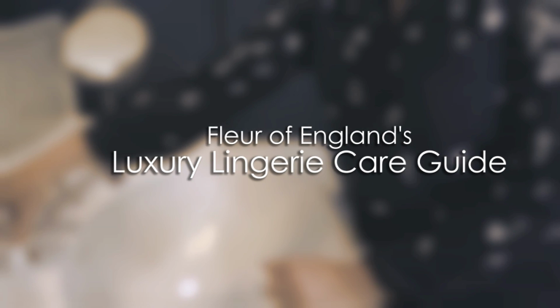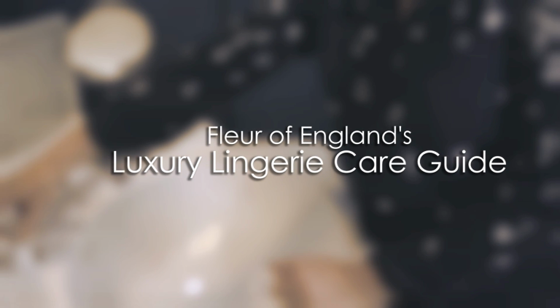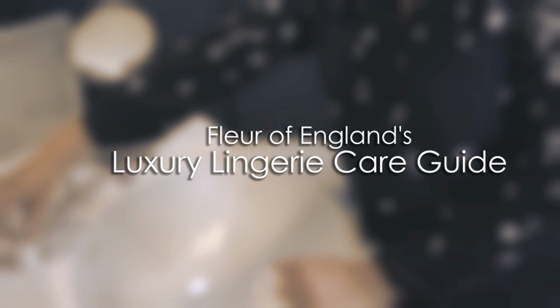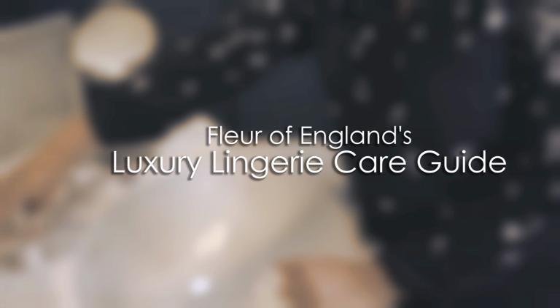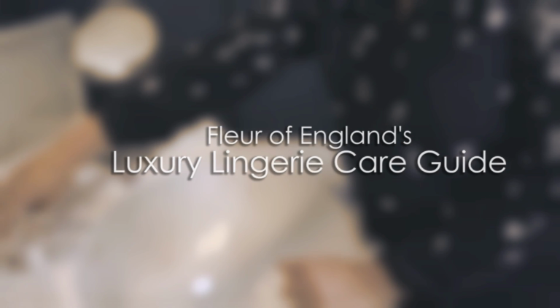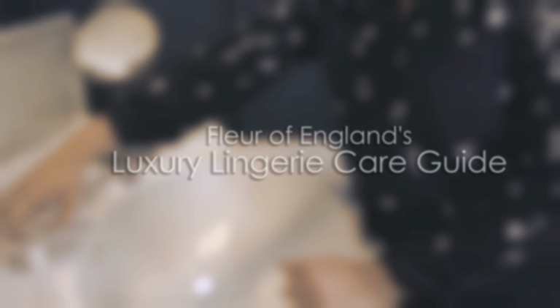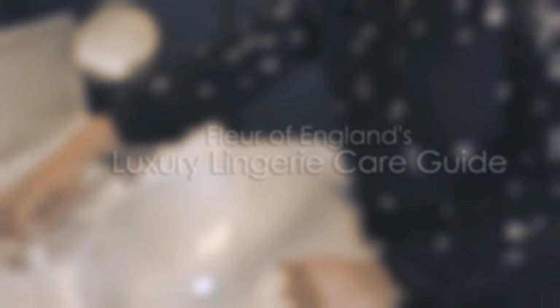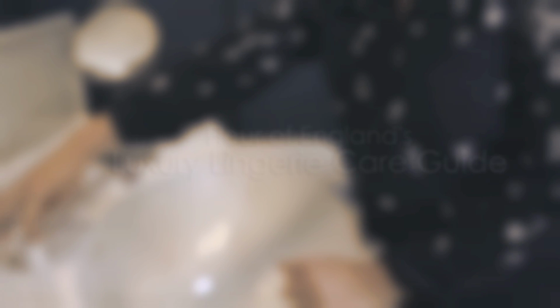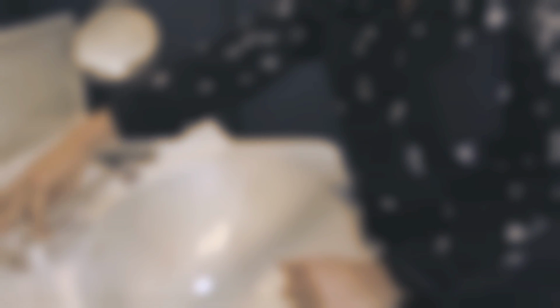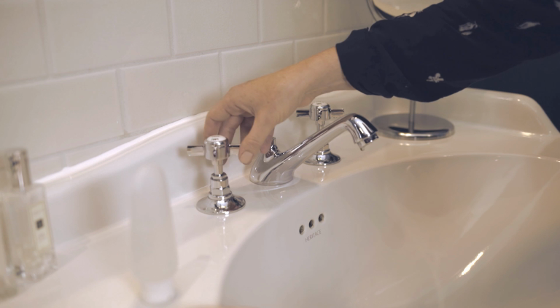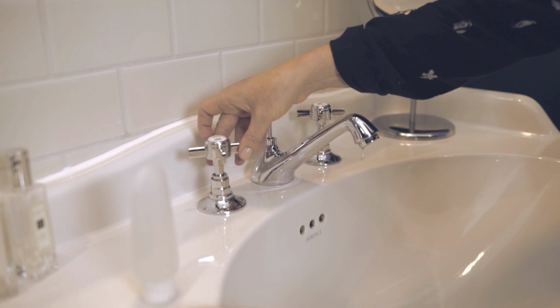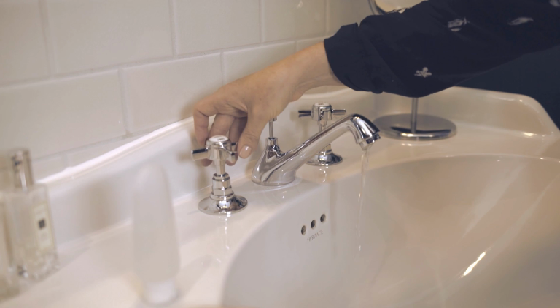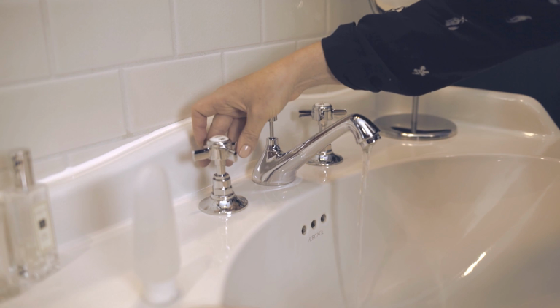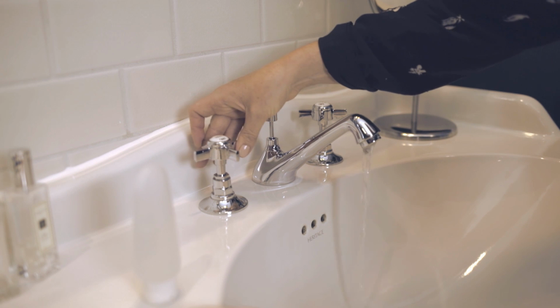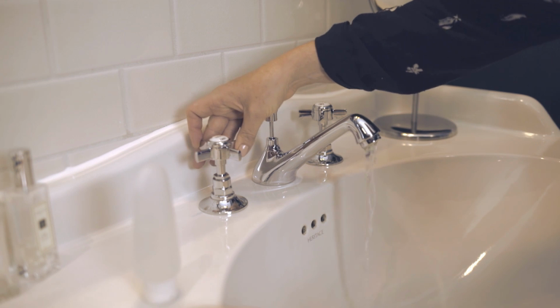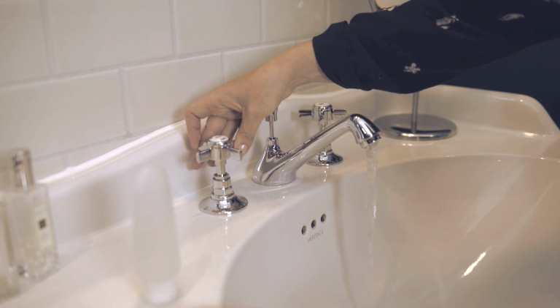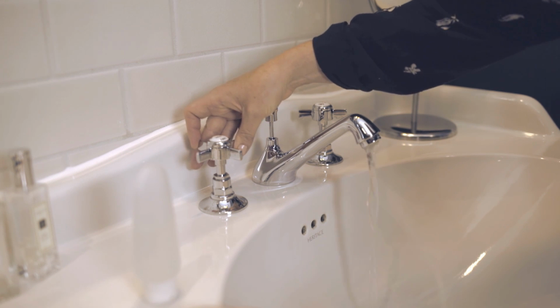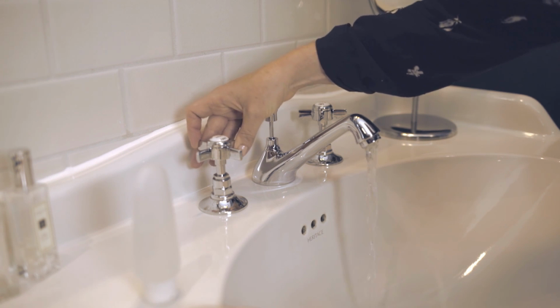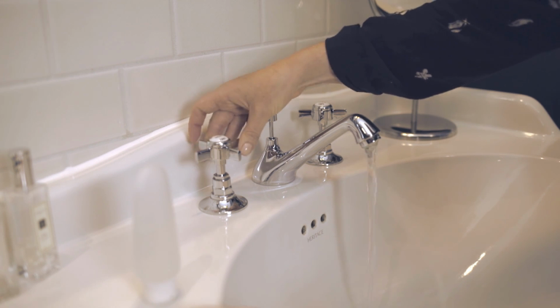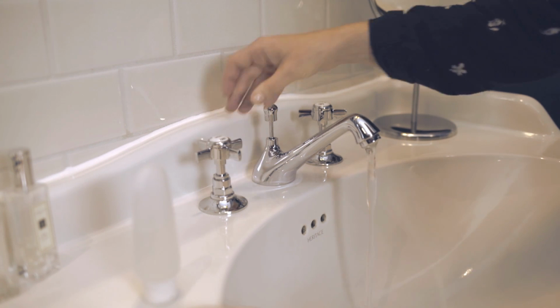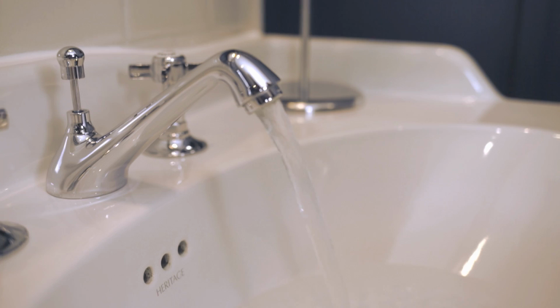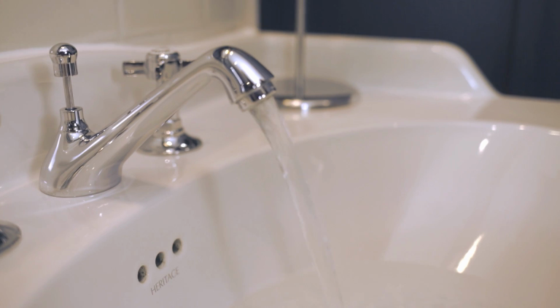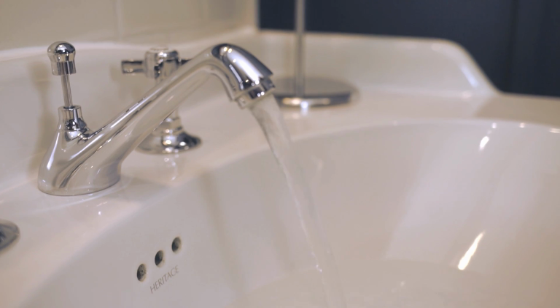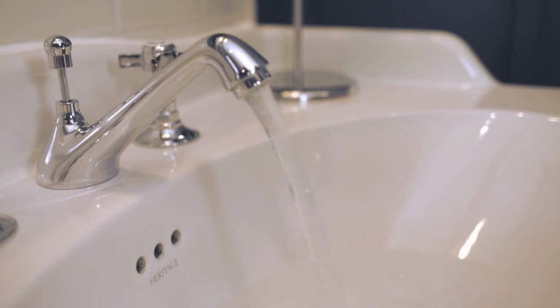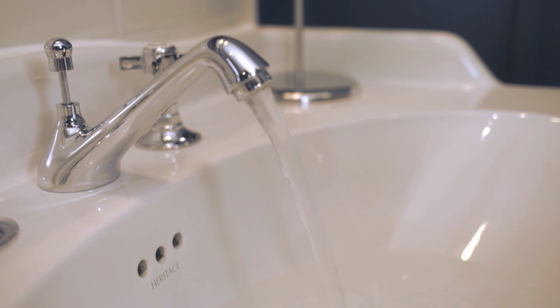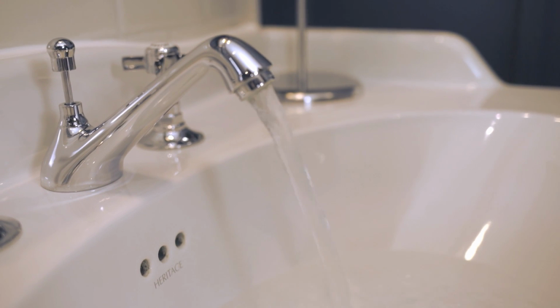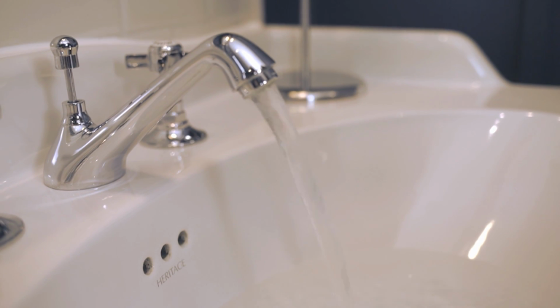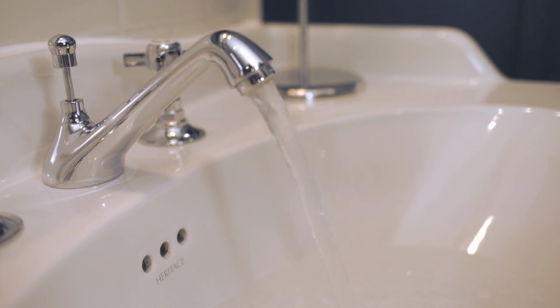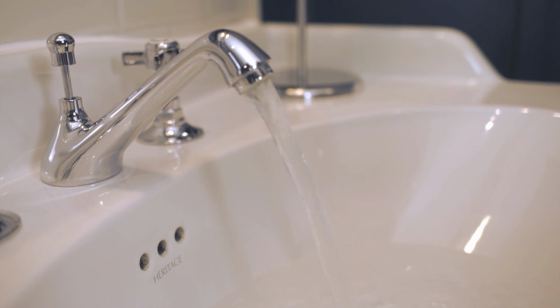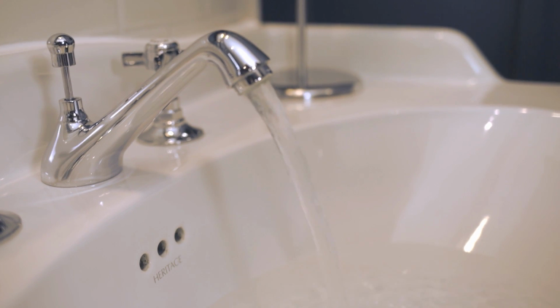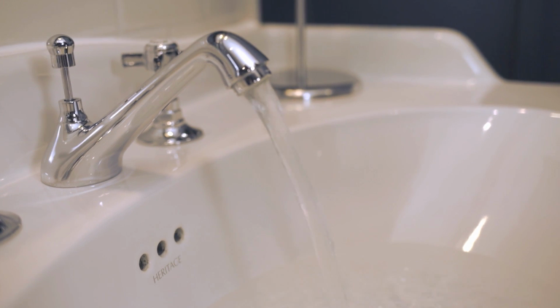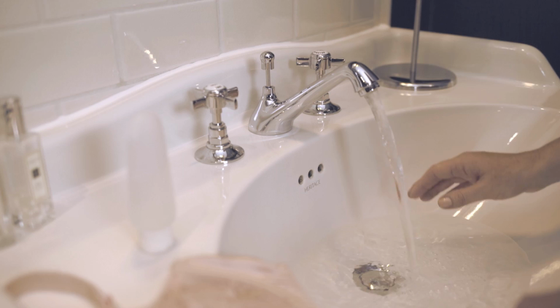Hand washing is the safest method of washing luxury lingerie. First of all, fill a bath or sink with lukewarm water.